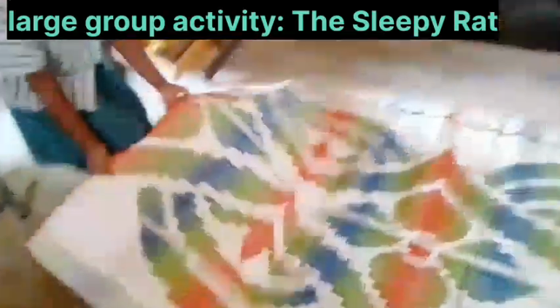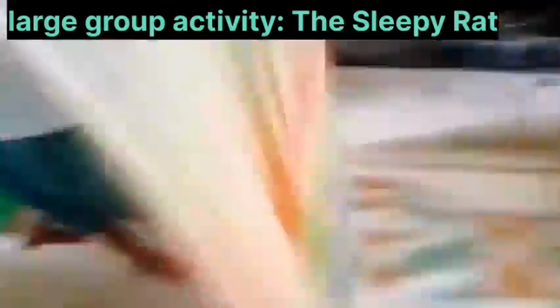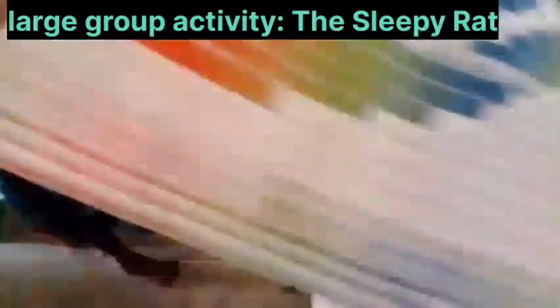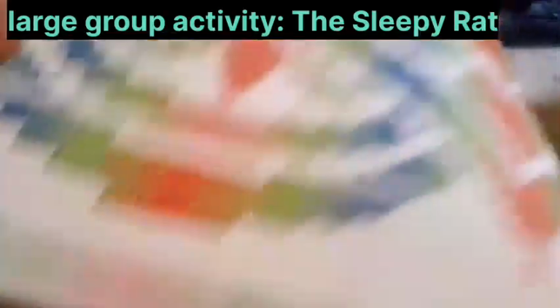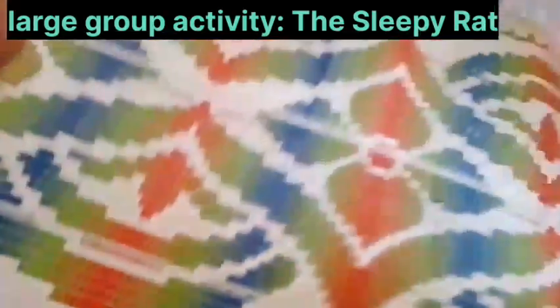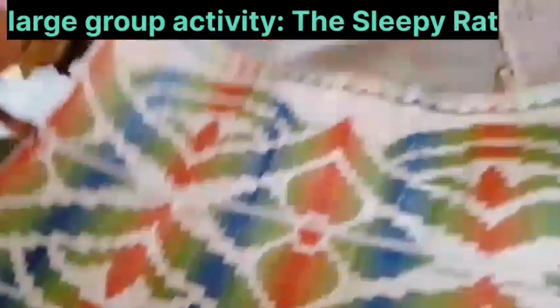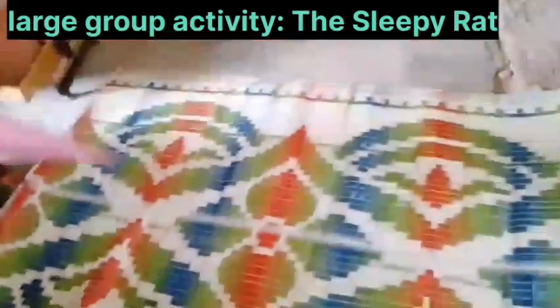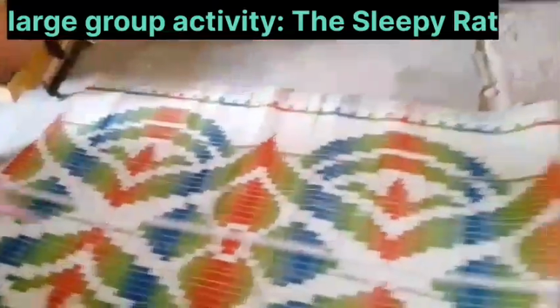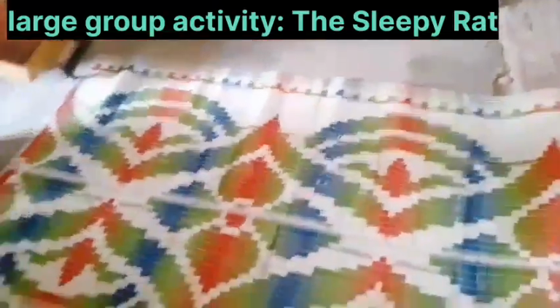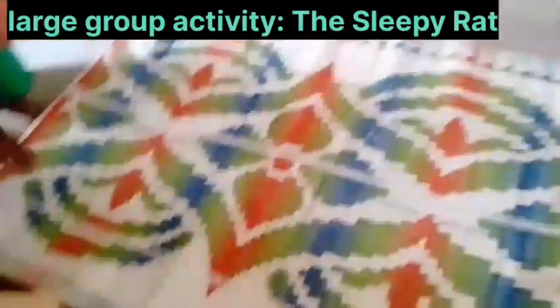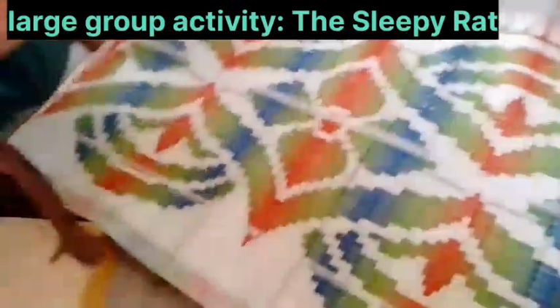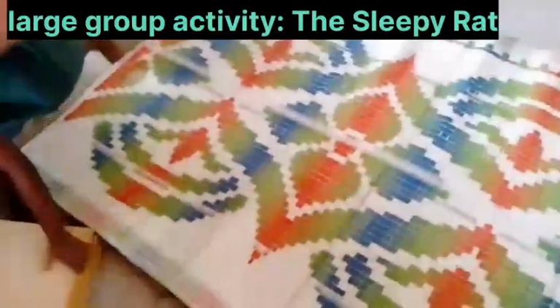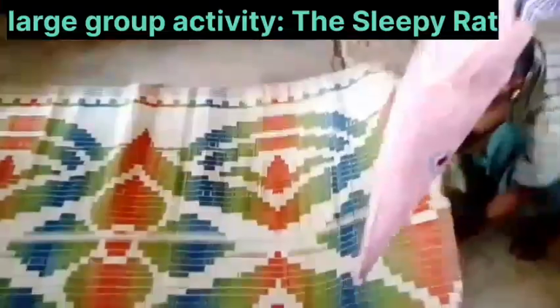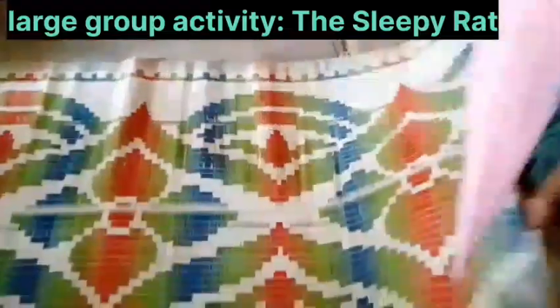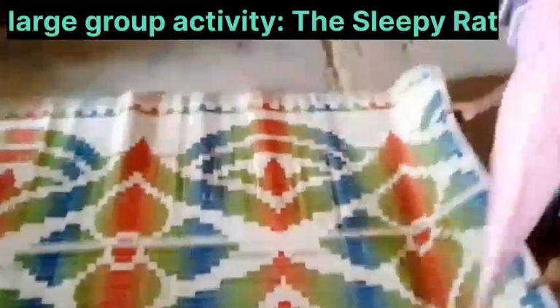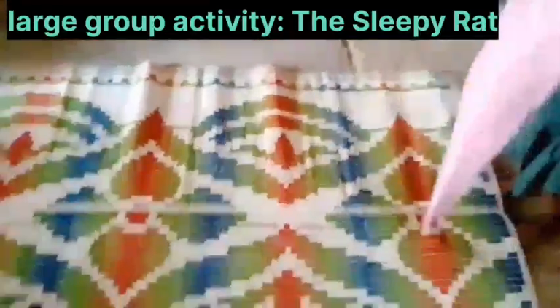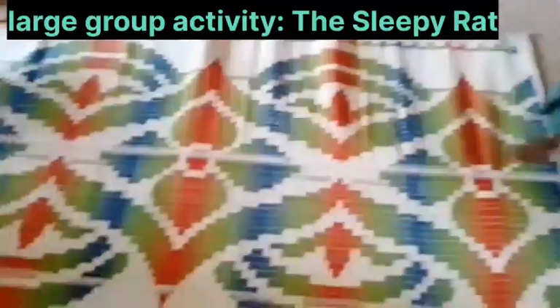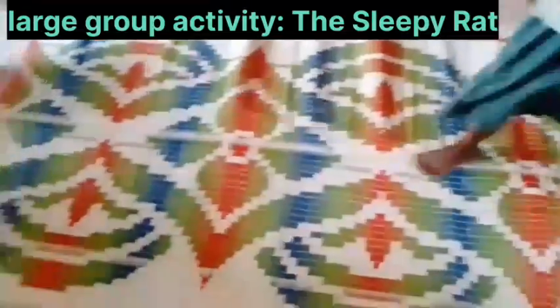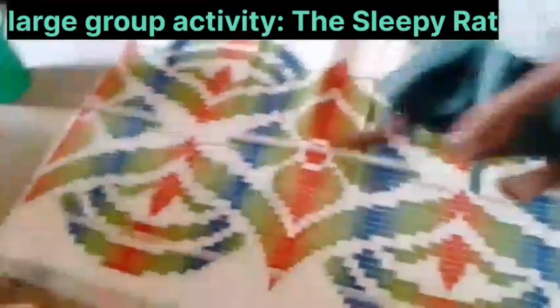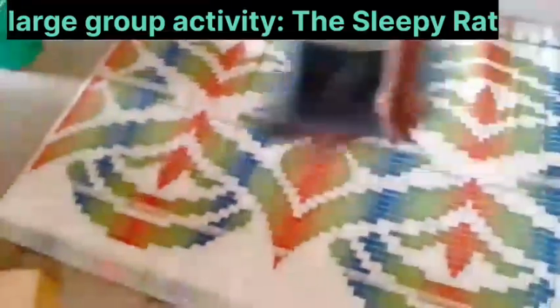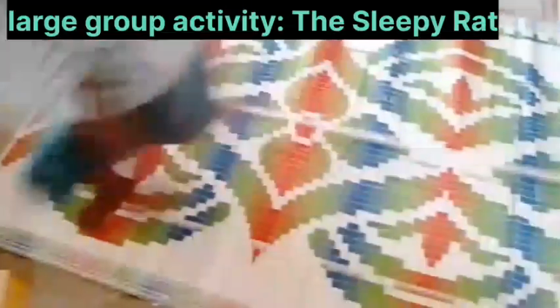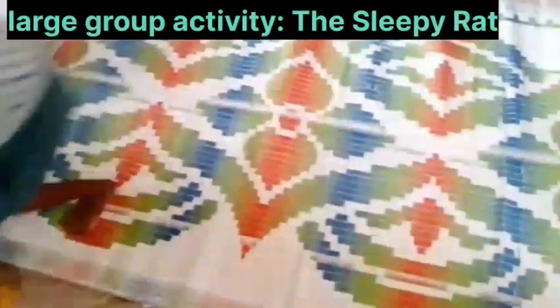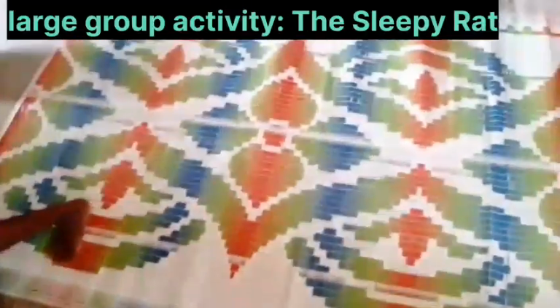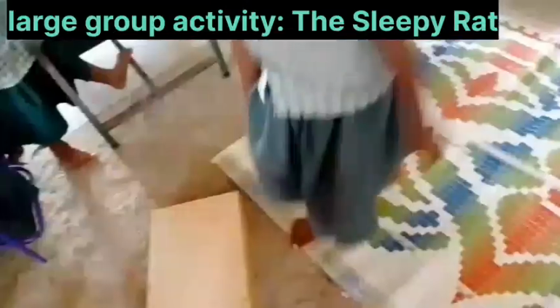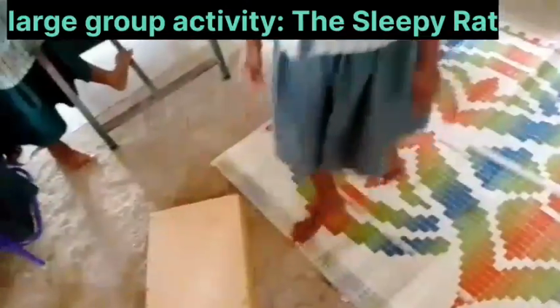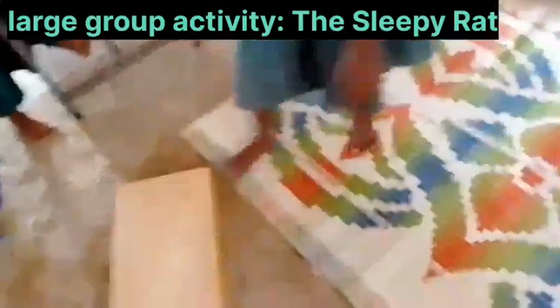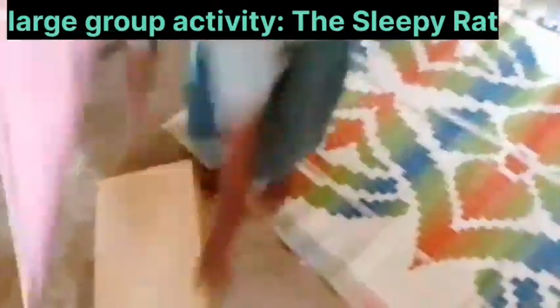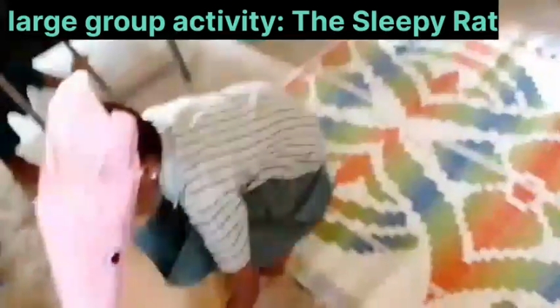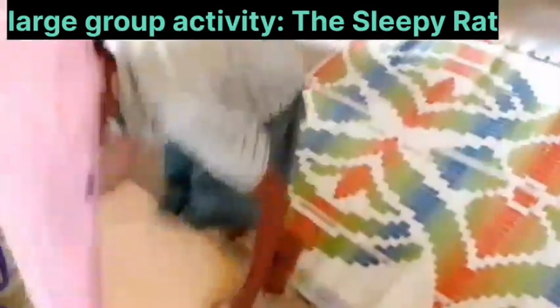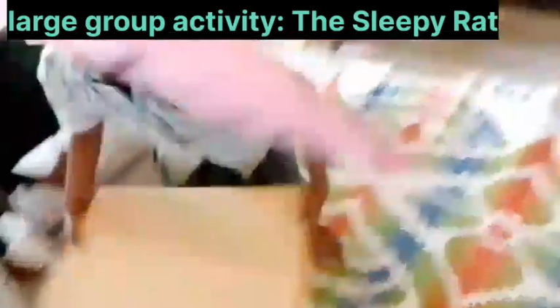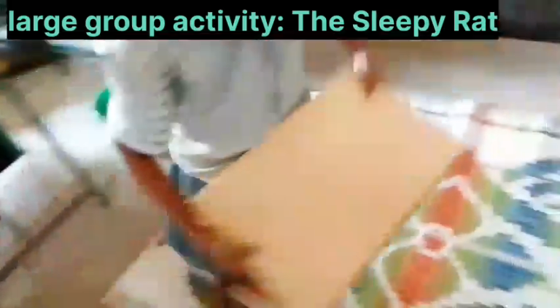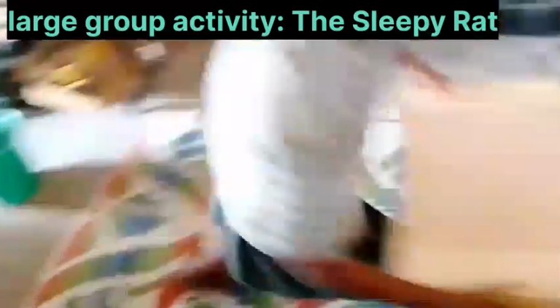She rolls out the mat neatly. She puts the sheet on the mat. Finally, the pet is clean. Black Red goes to sleep.